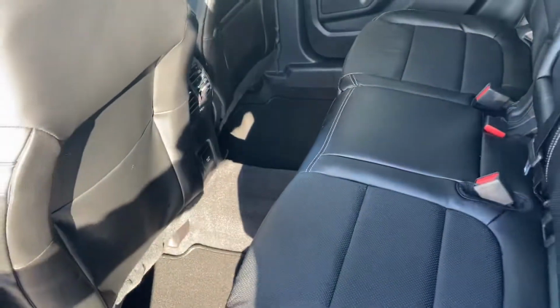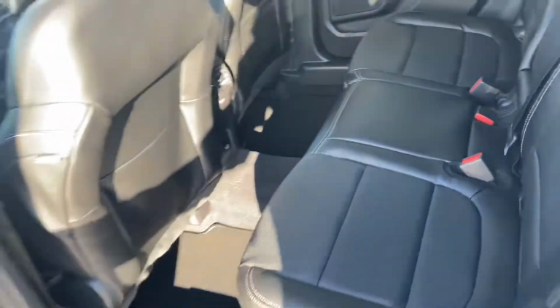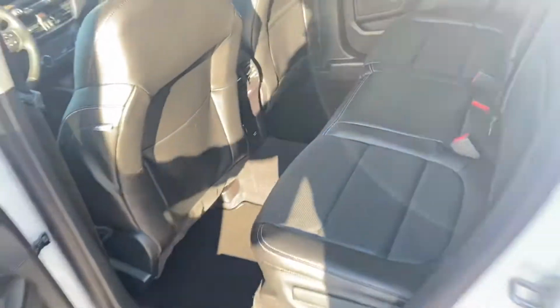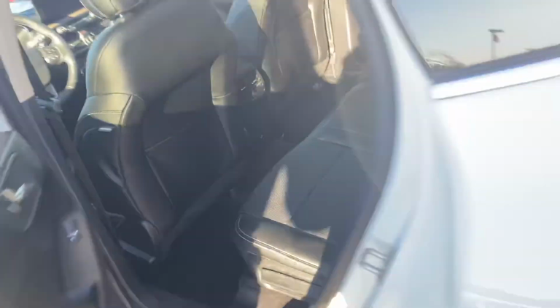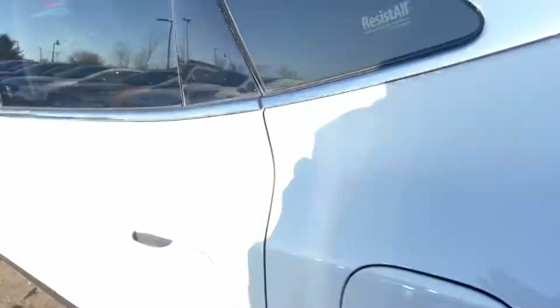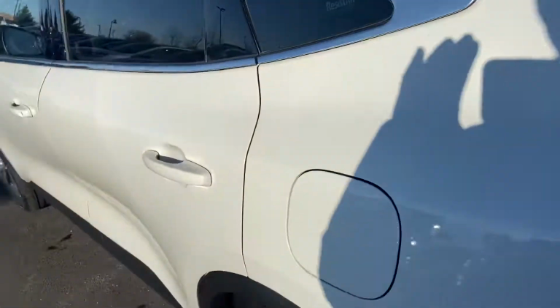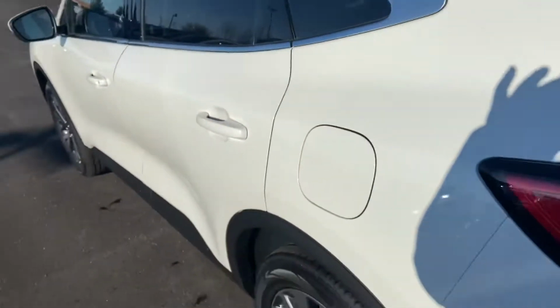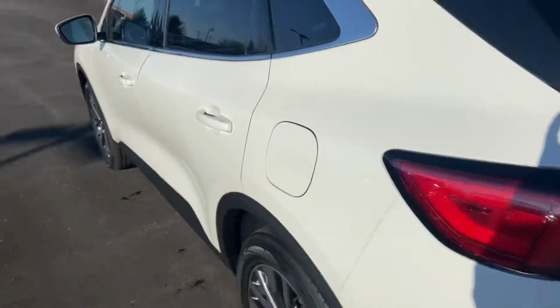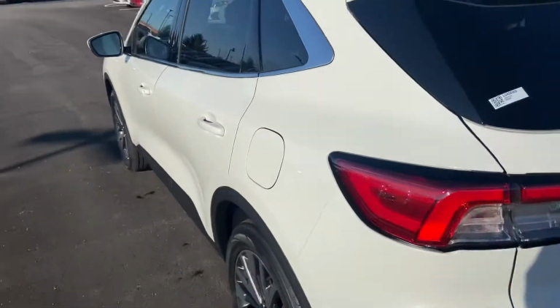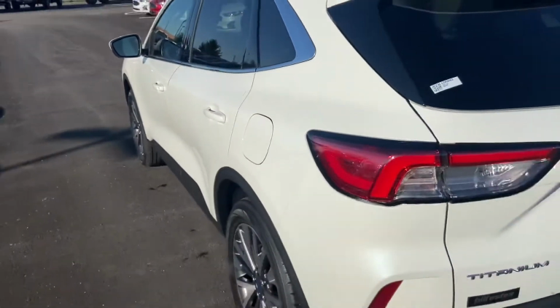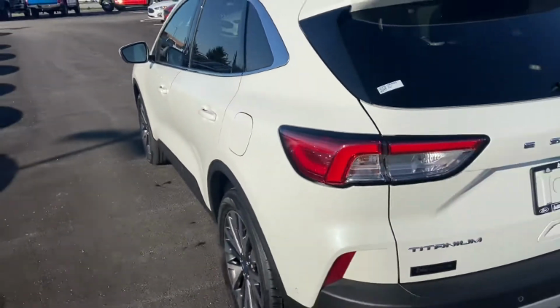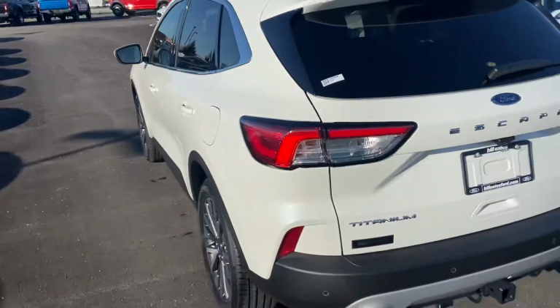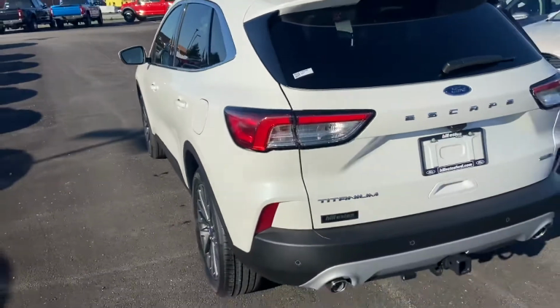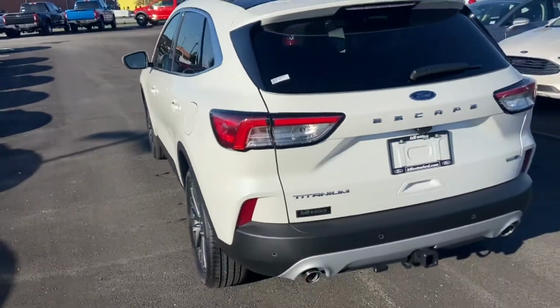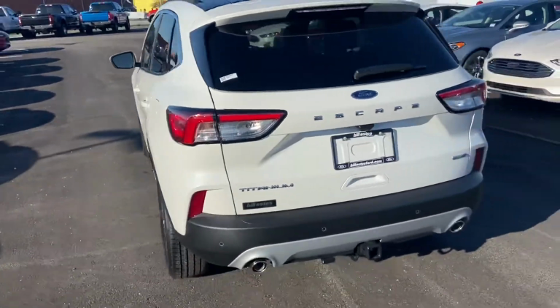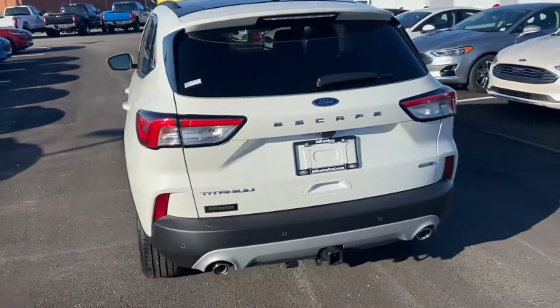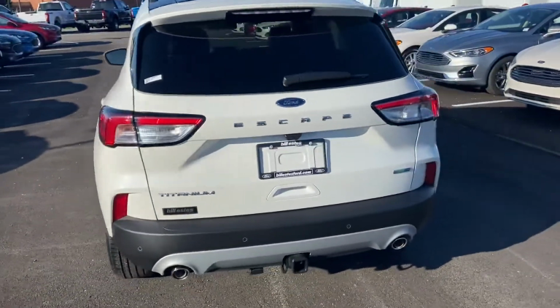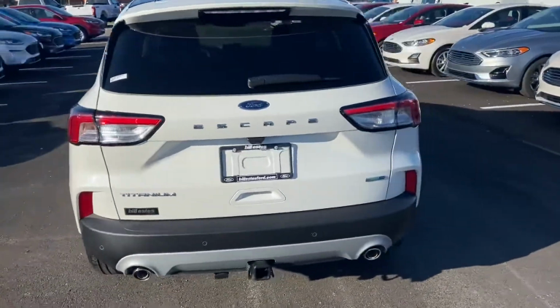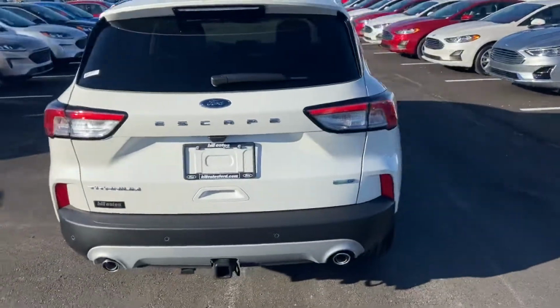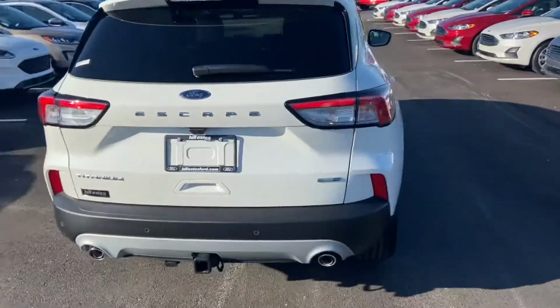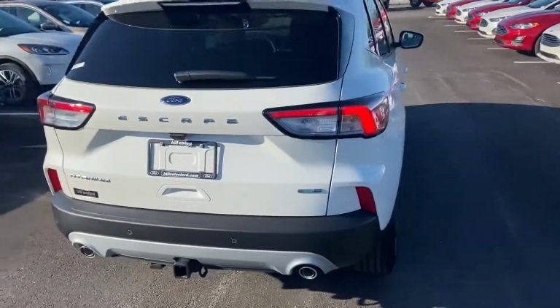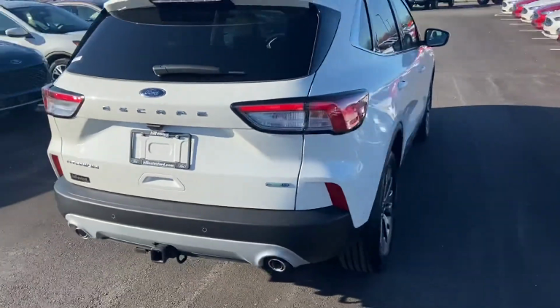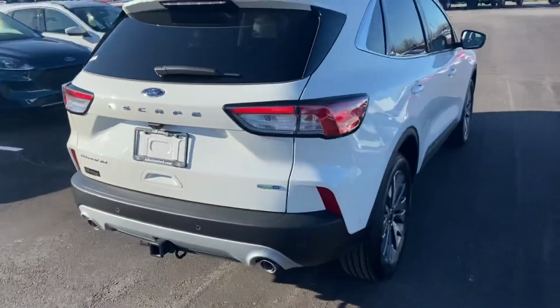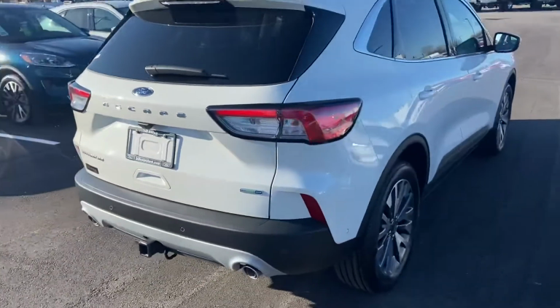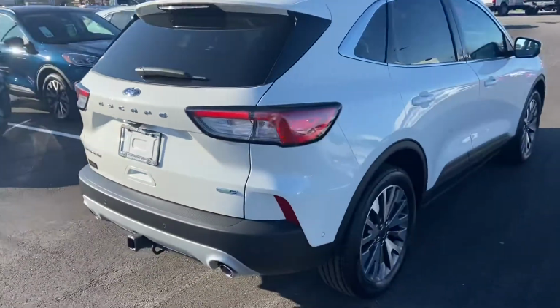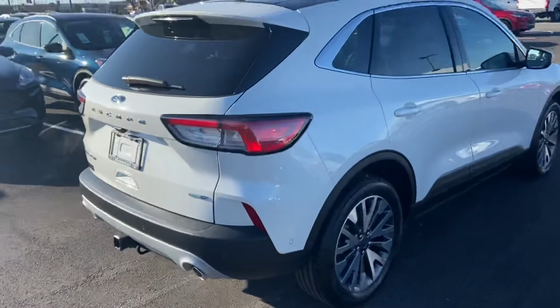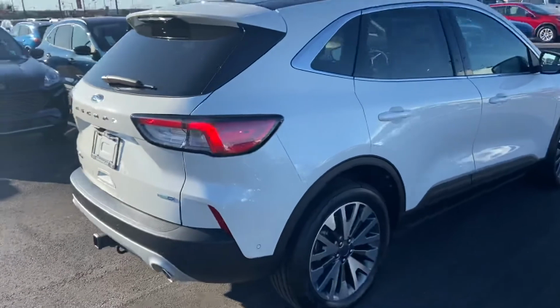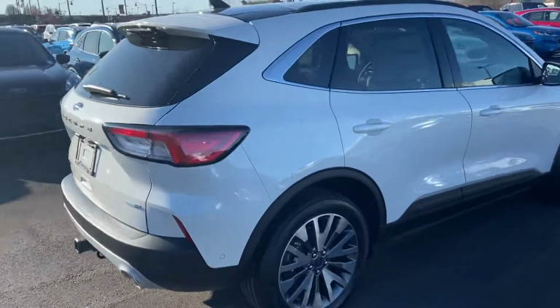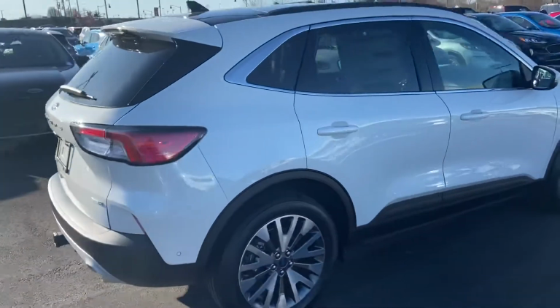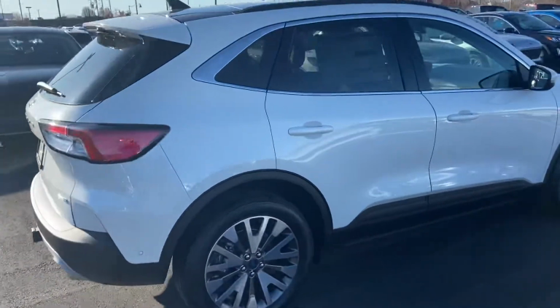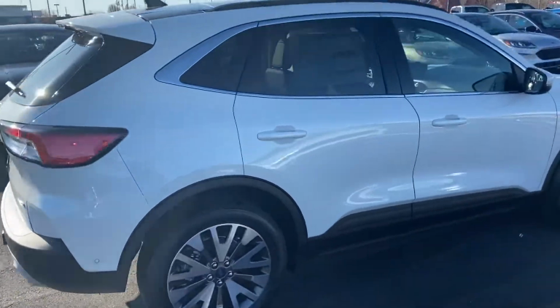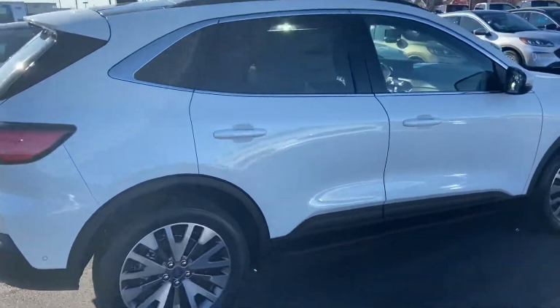Spacious second row. It is the tri-coat white, which is absolutely beautiful. It does come with a factory installed tow hitch.